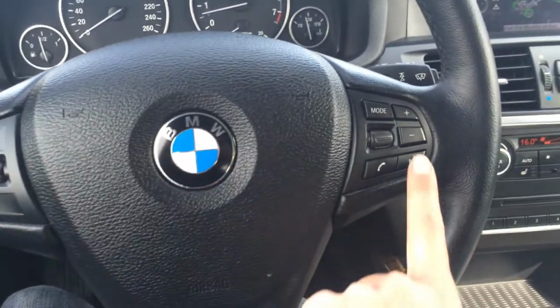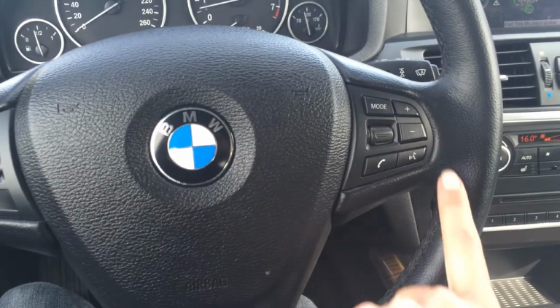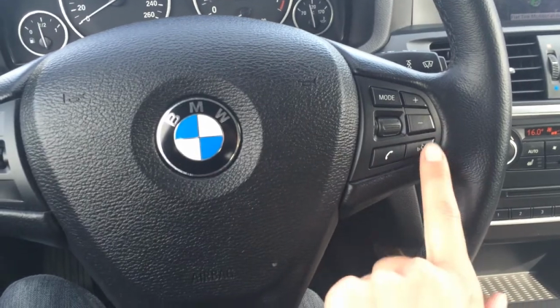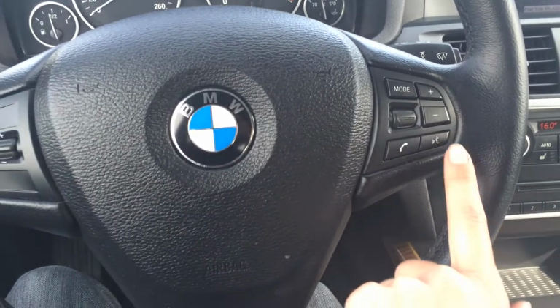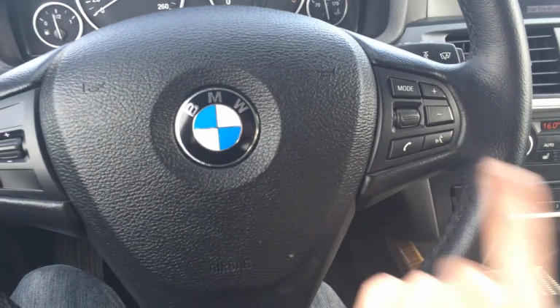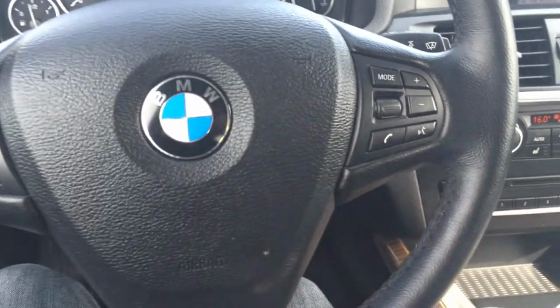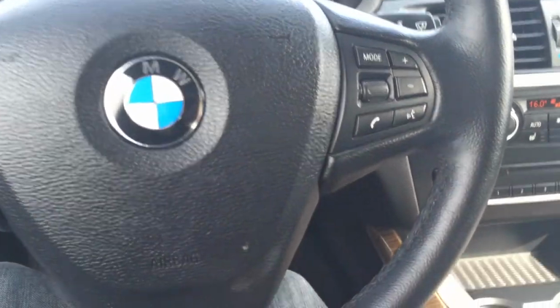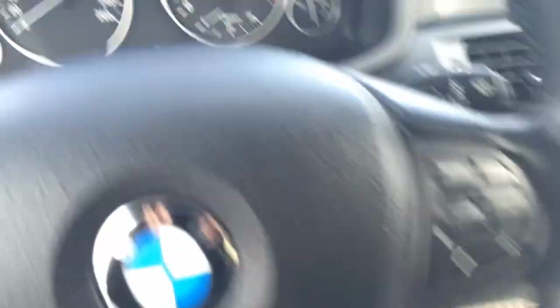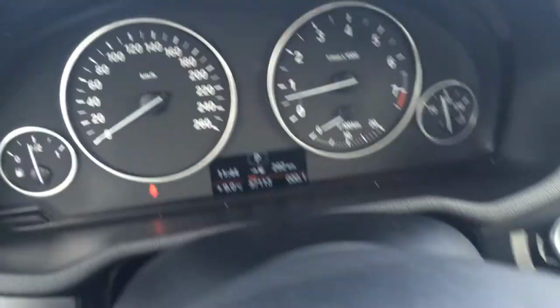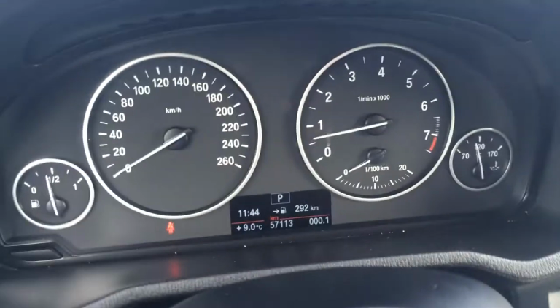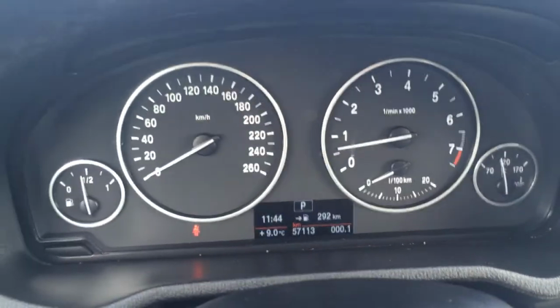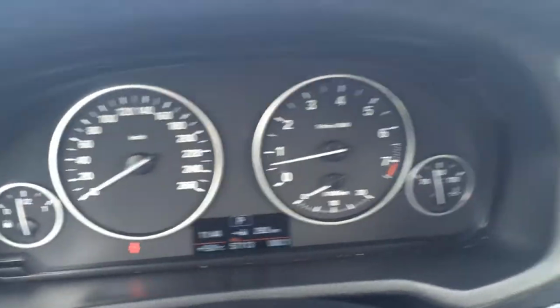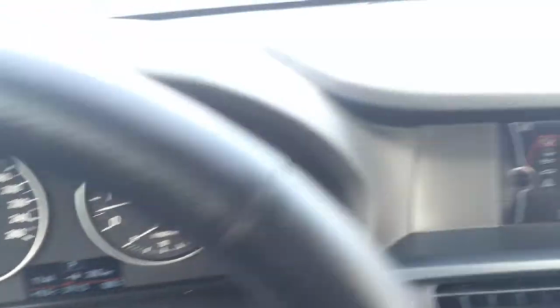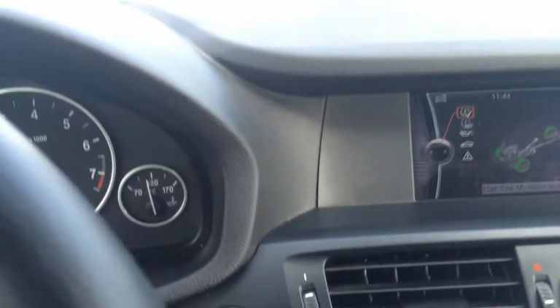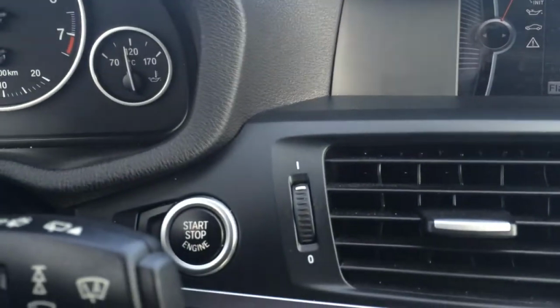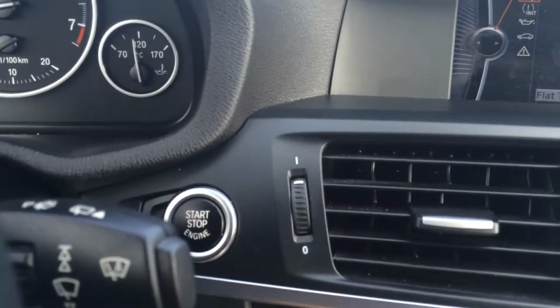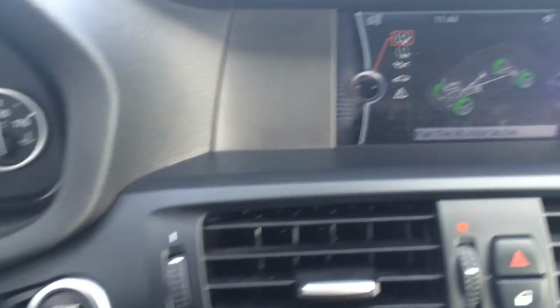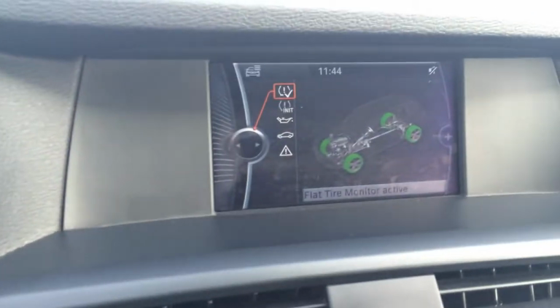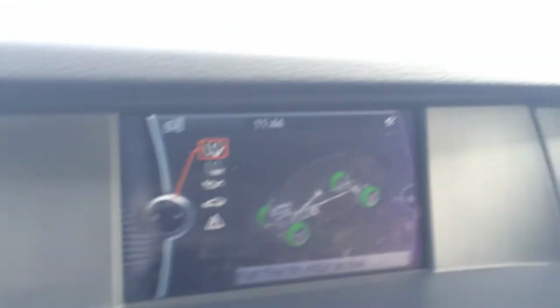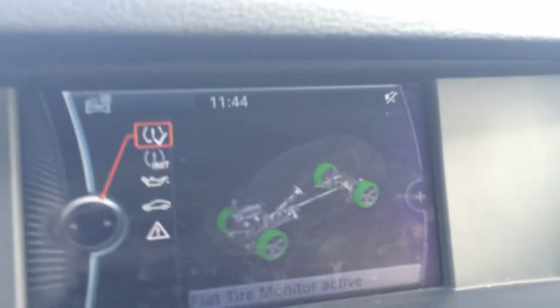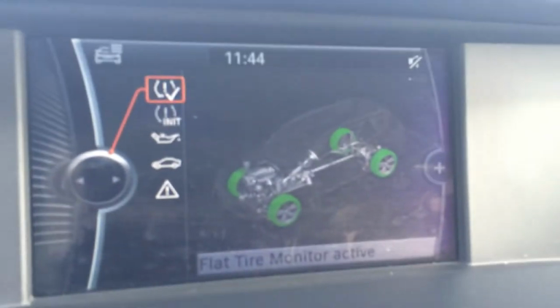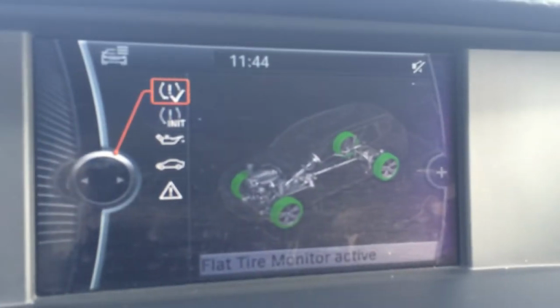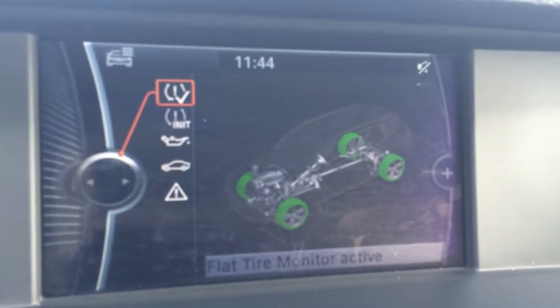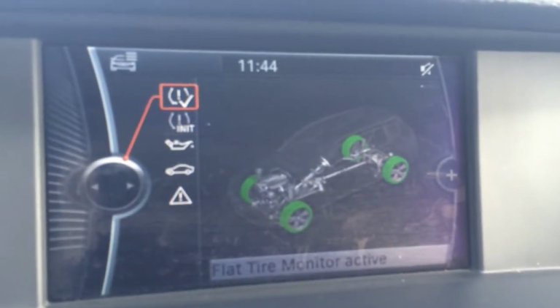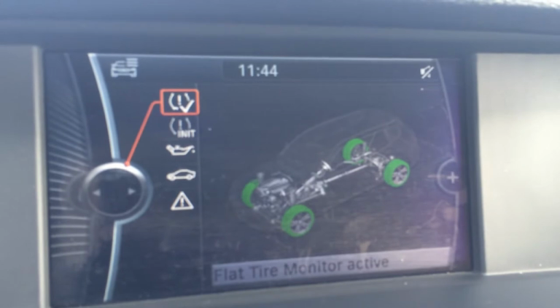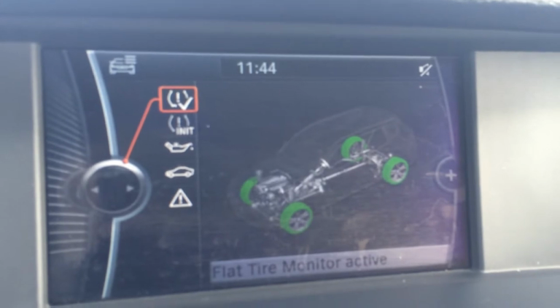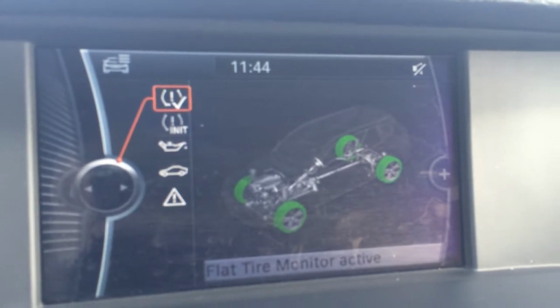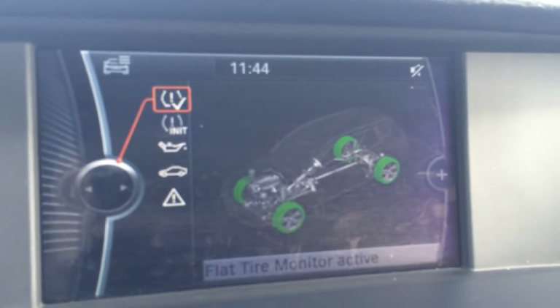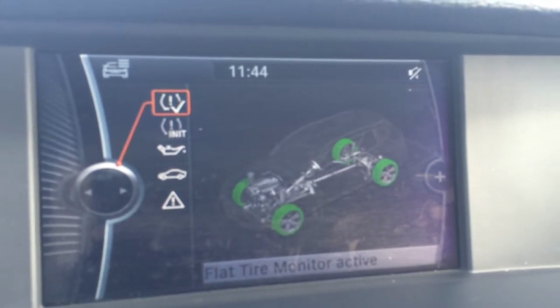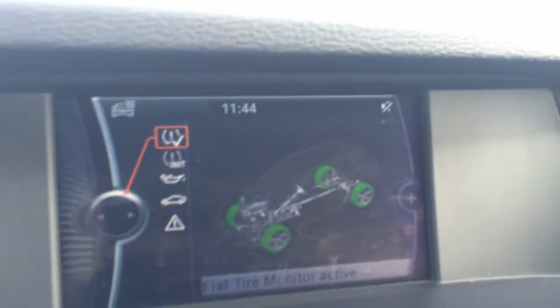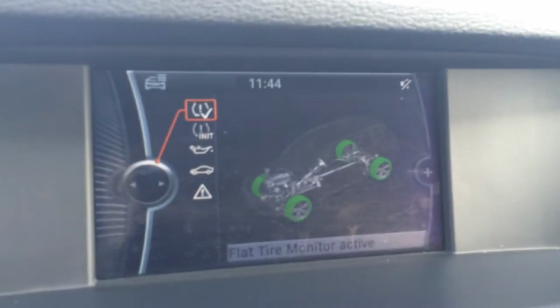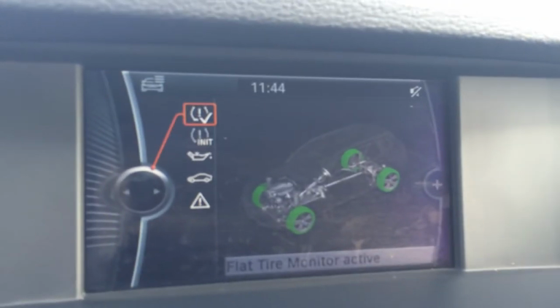Audio controls, hands-free communication and Bluetooth on your right. You have odometer trip and a start and stop button. You have your flat tire monitoring system and a display screen.